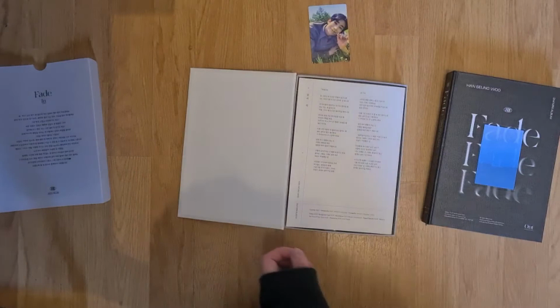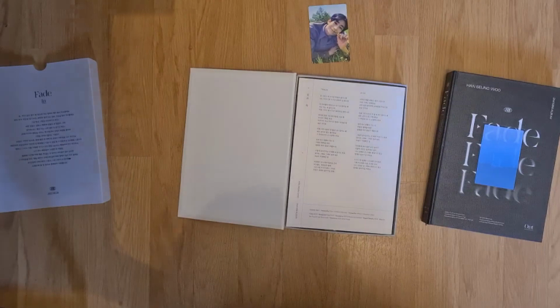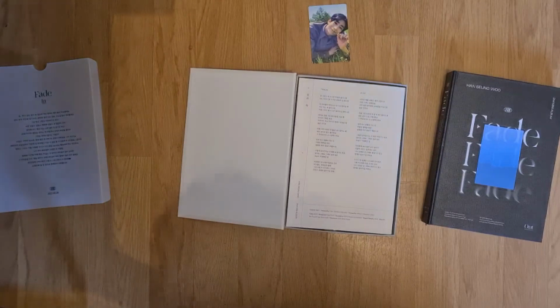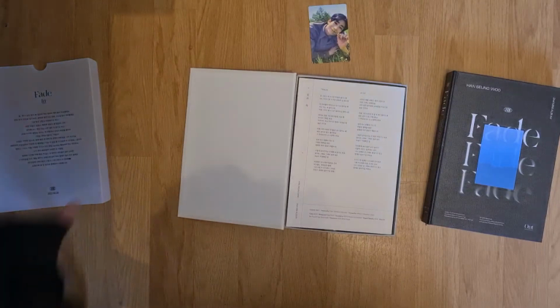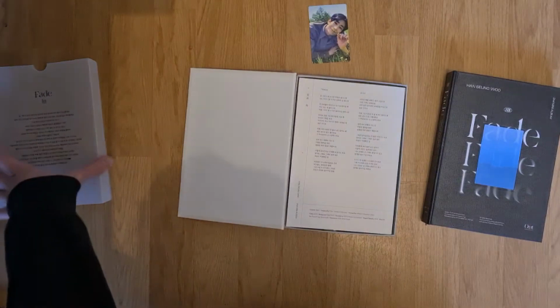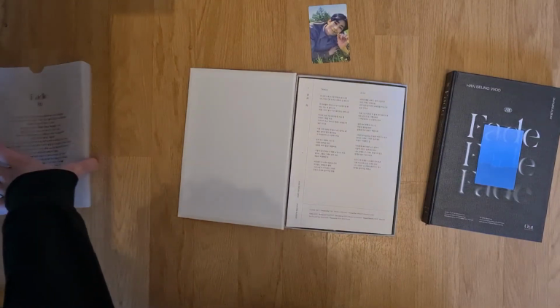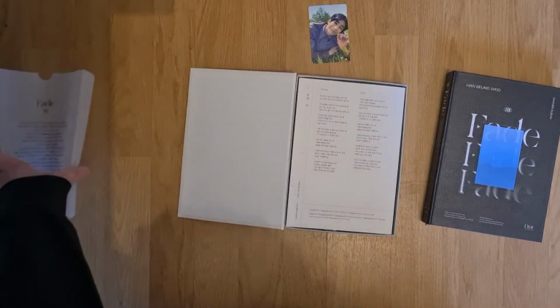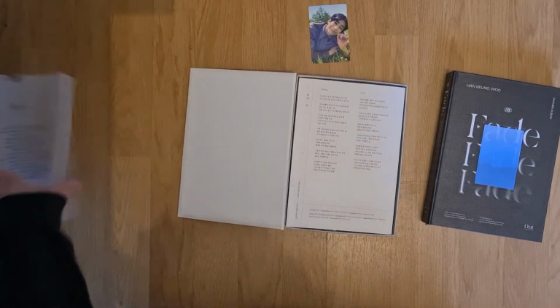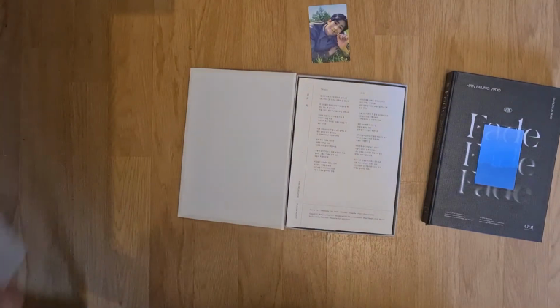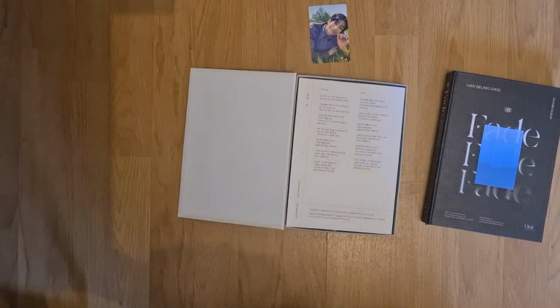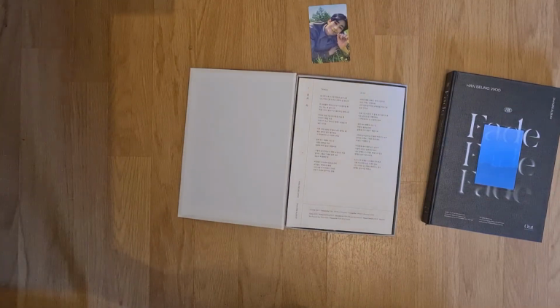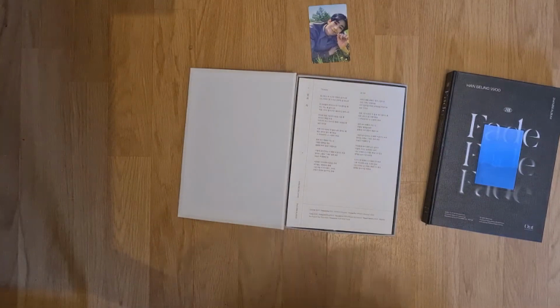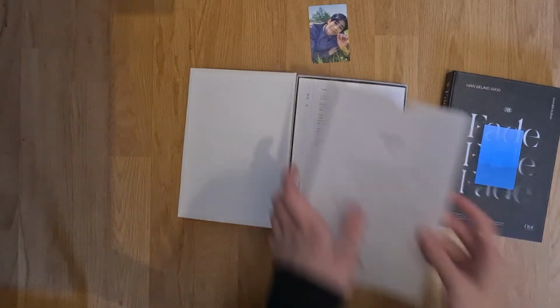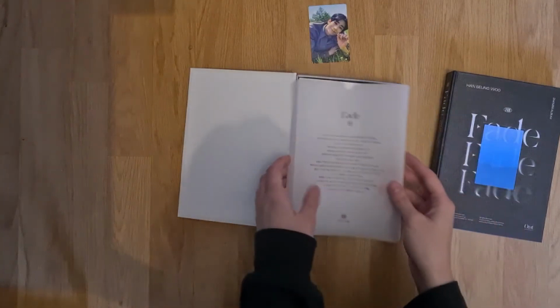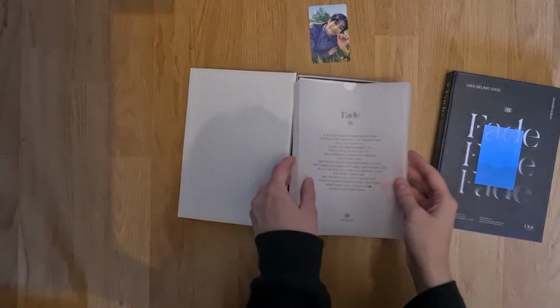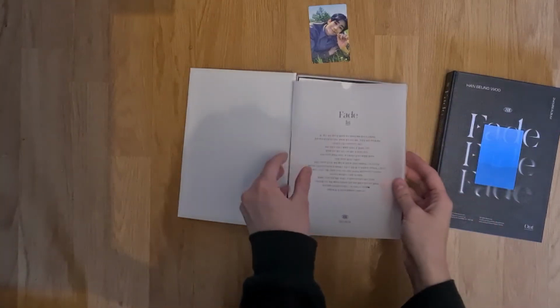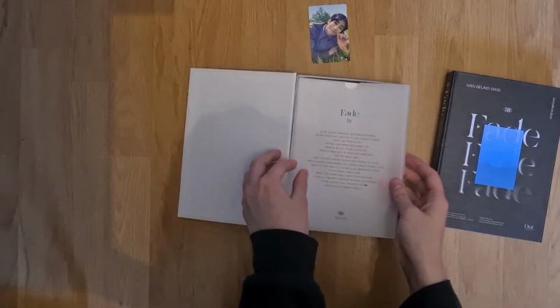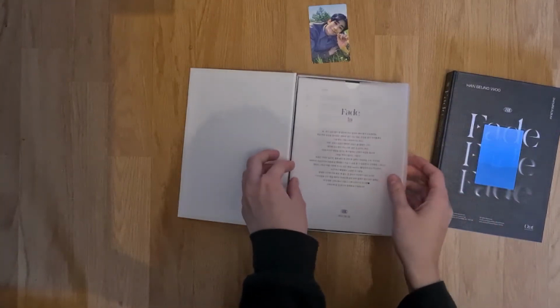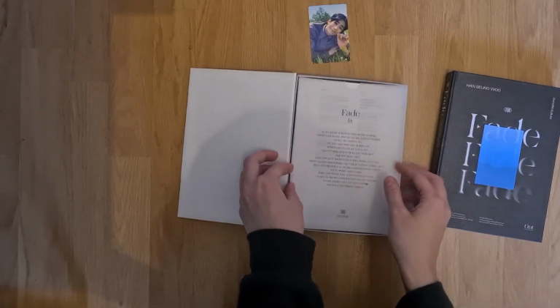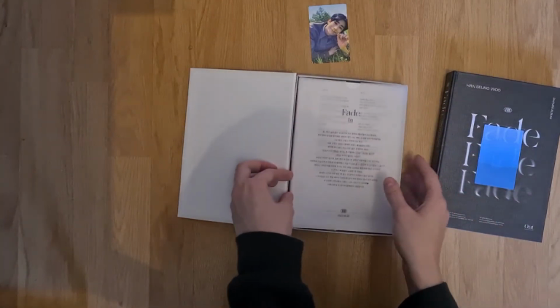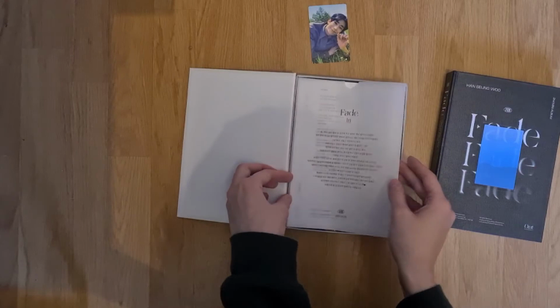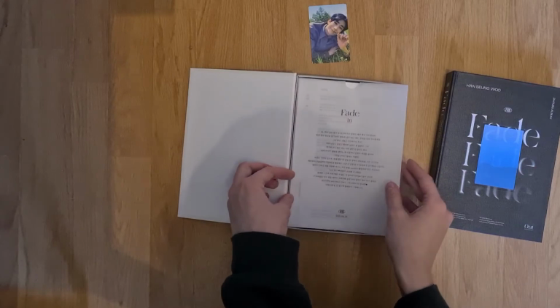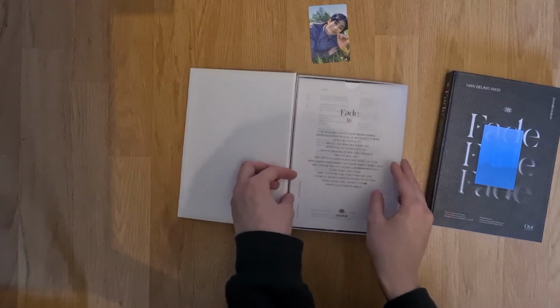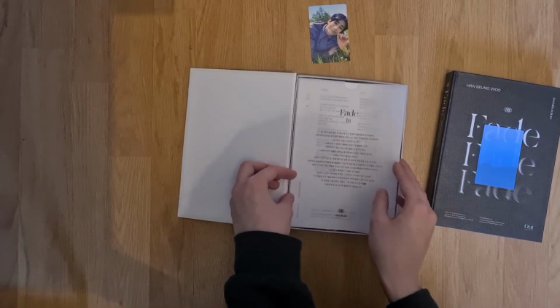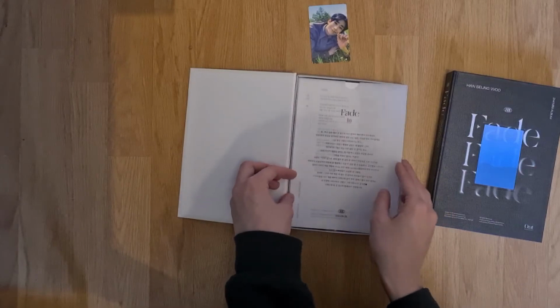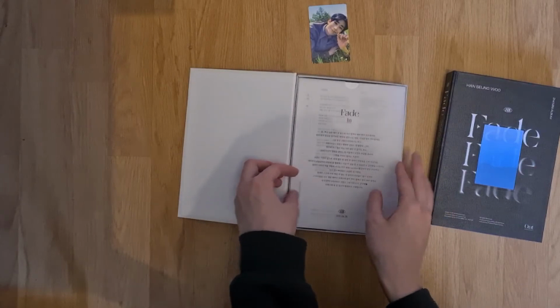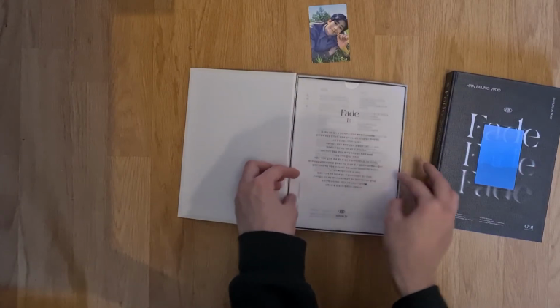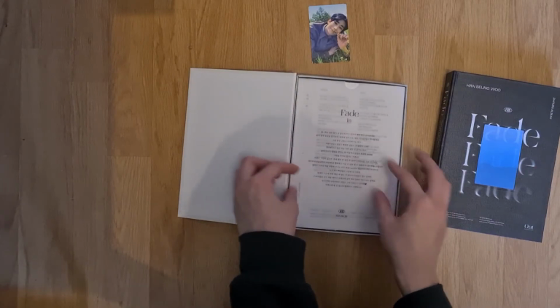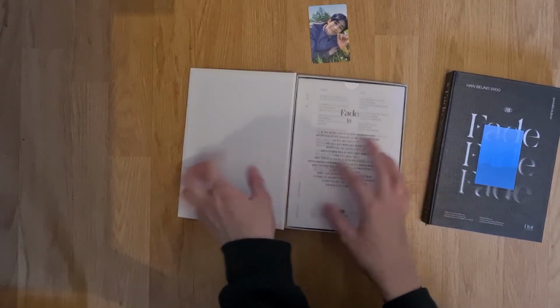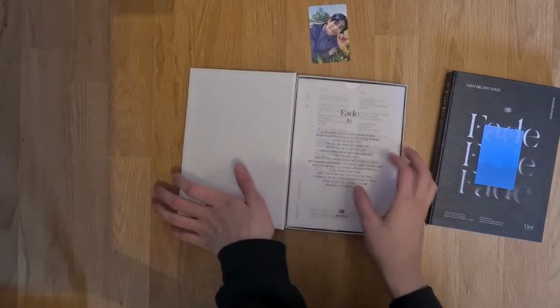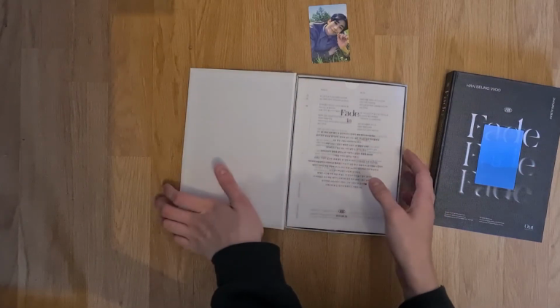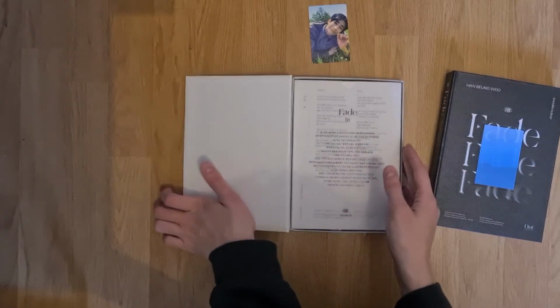I'm sorry by the way — I have a cold and it's not fun anymore. It never was, but it's getting worse.